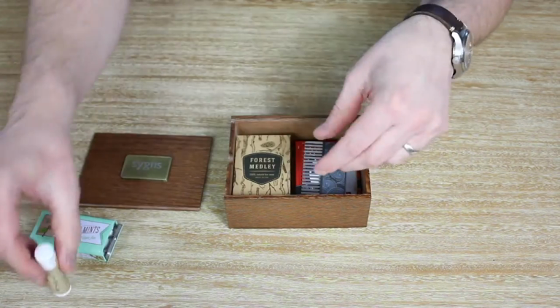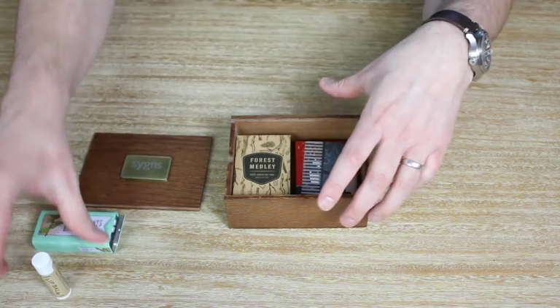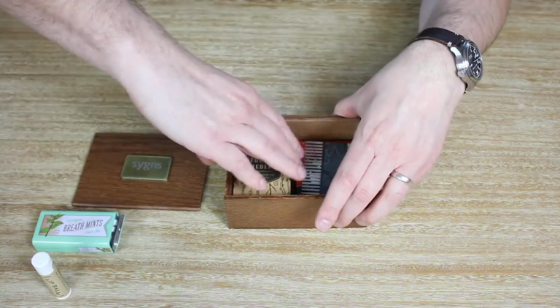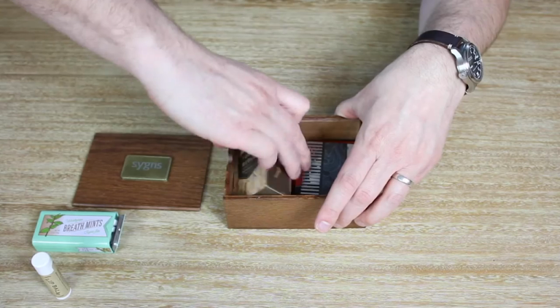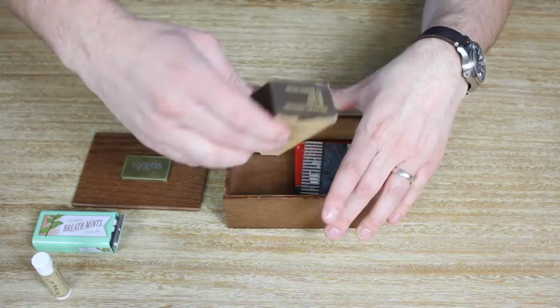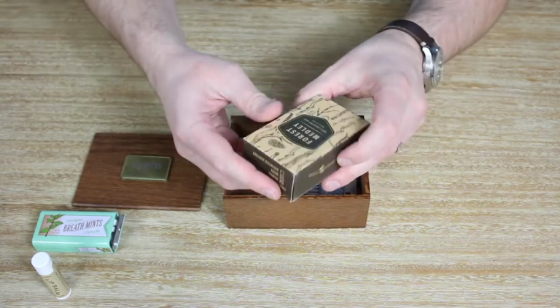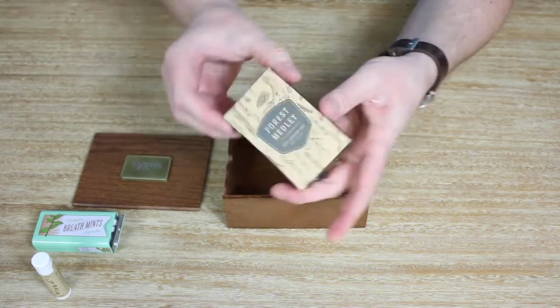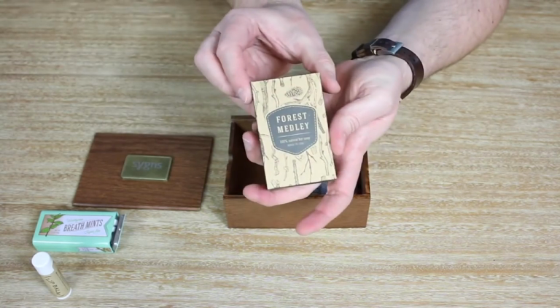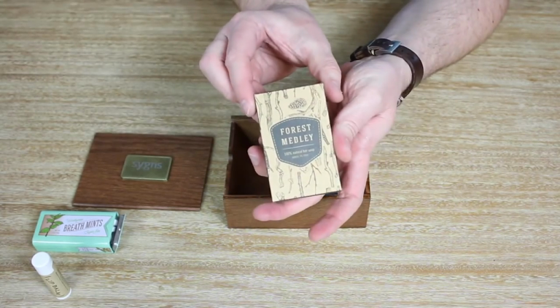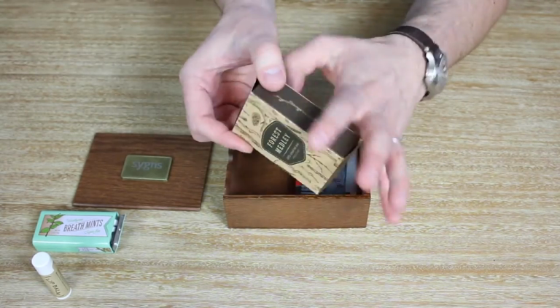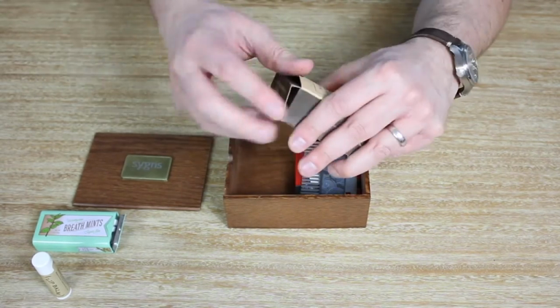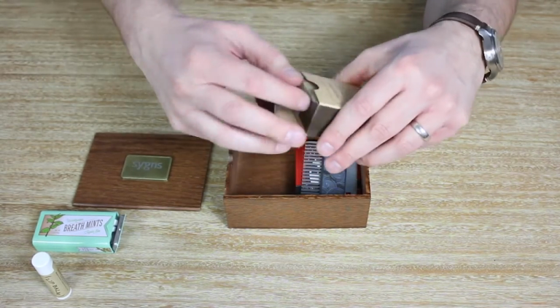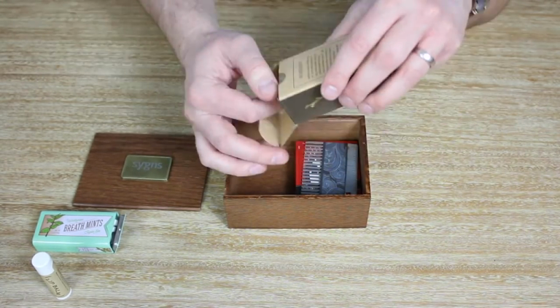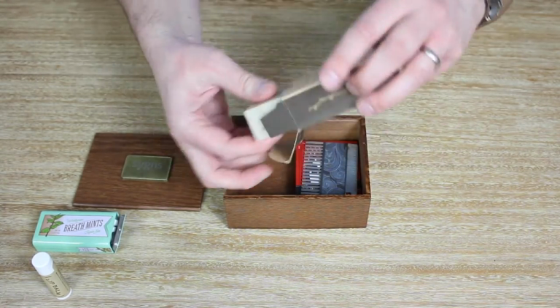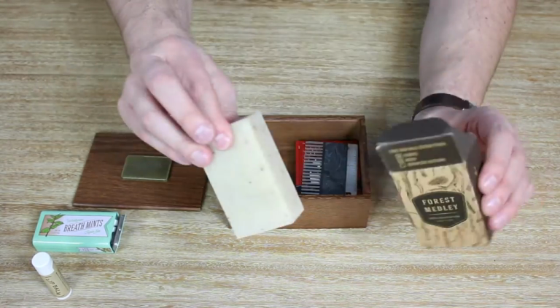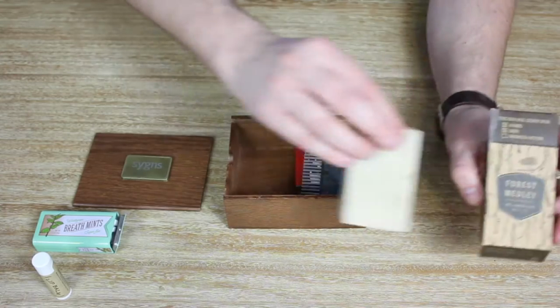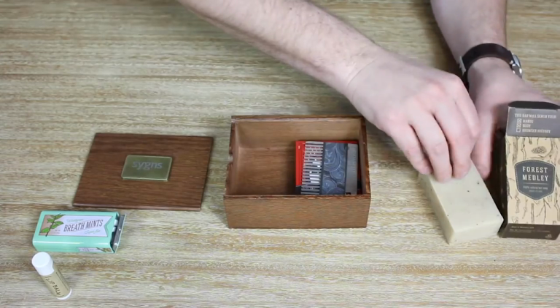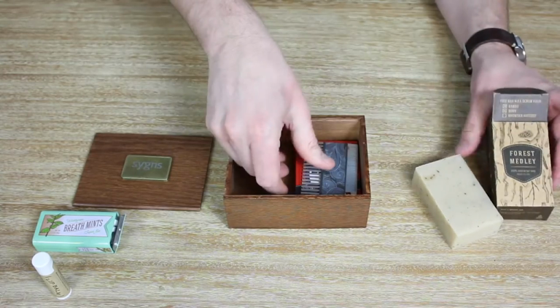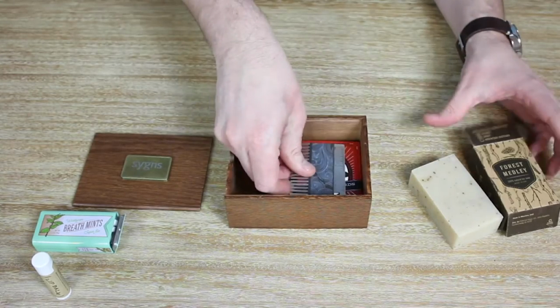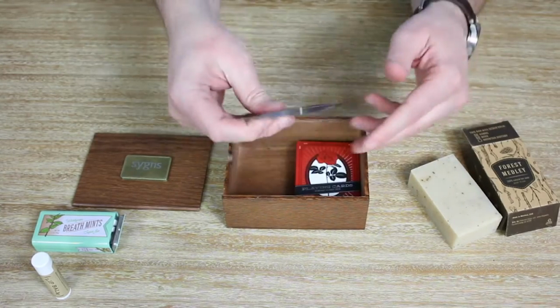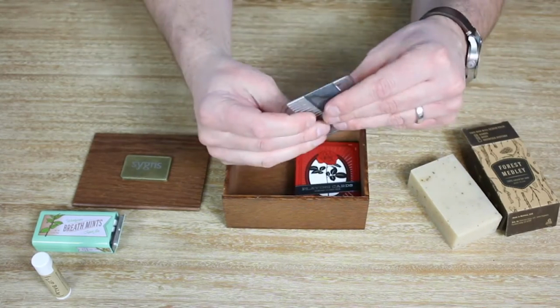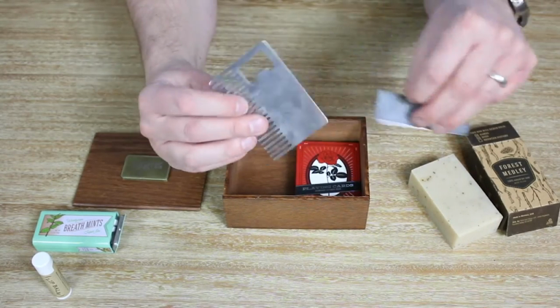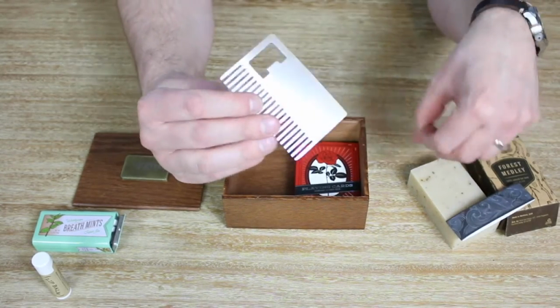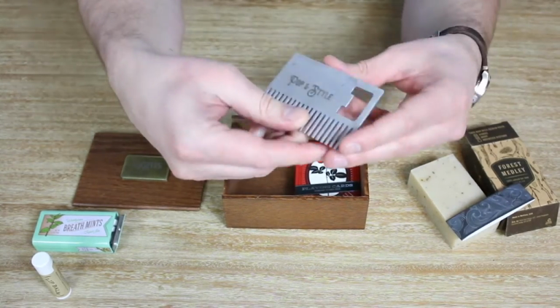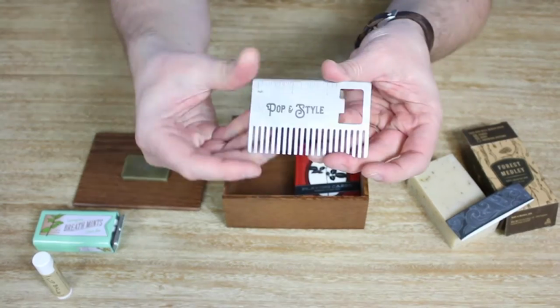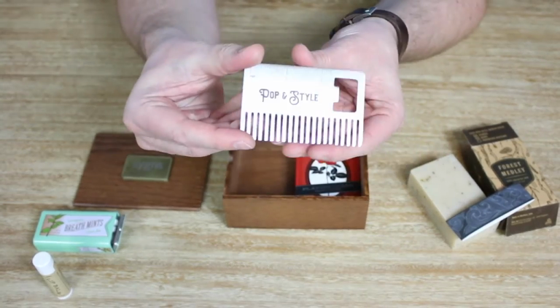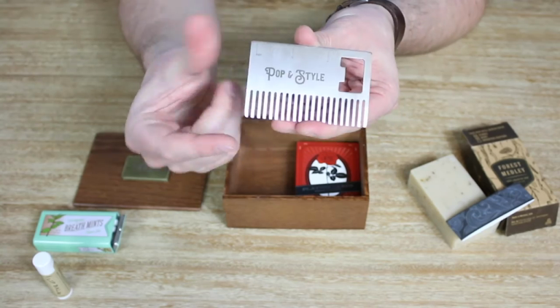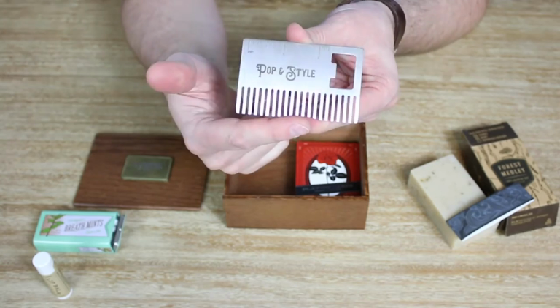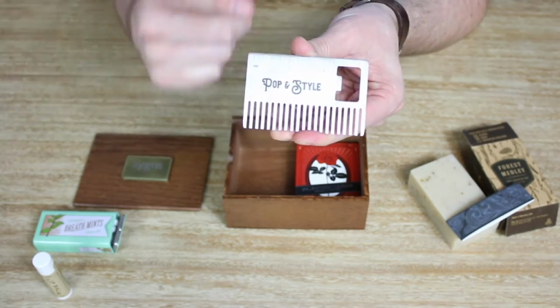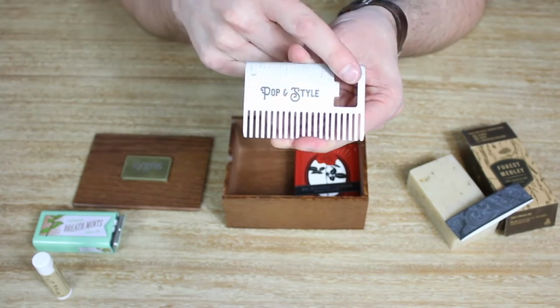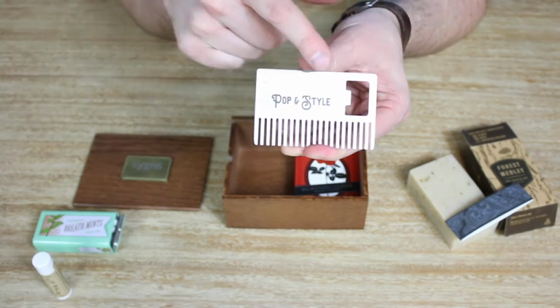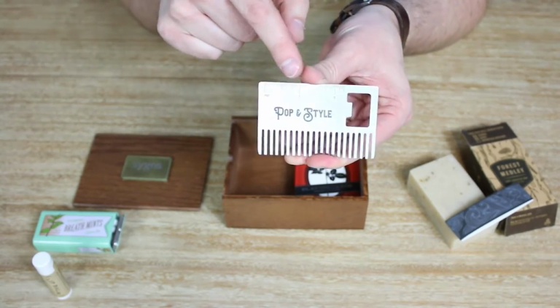You've got some Made in Montana USA forest medley soap, which smells absolutely phenomenal. And then you've got our Poppin' style, which is our multi-tool. You've got a comb right here, and then you've got a bottle opener and a ruler.